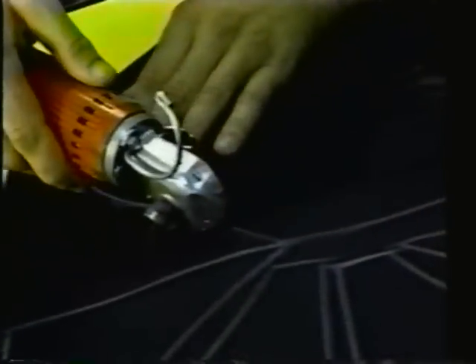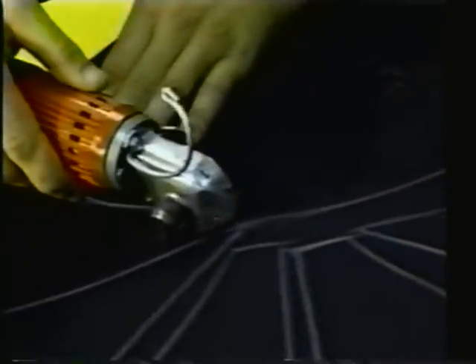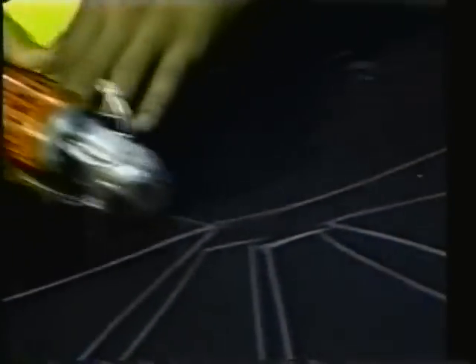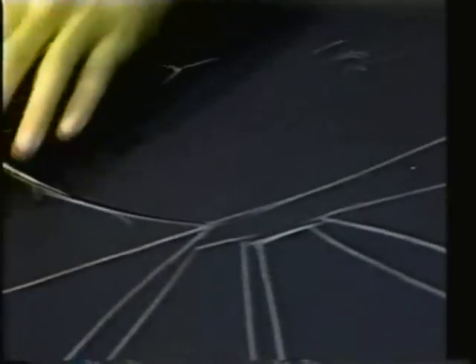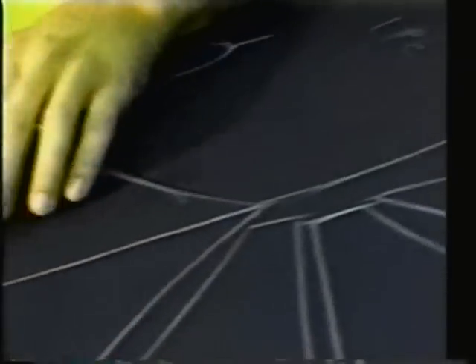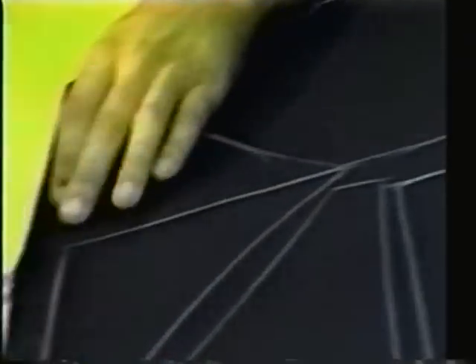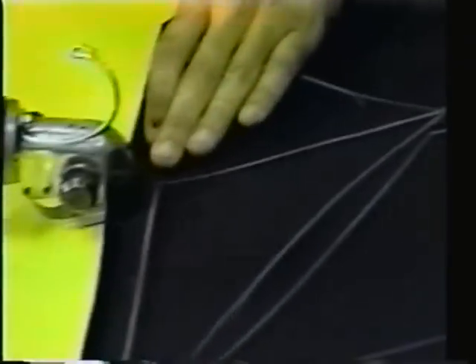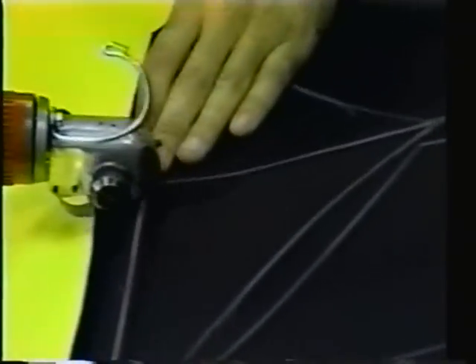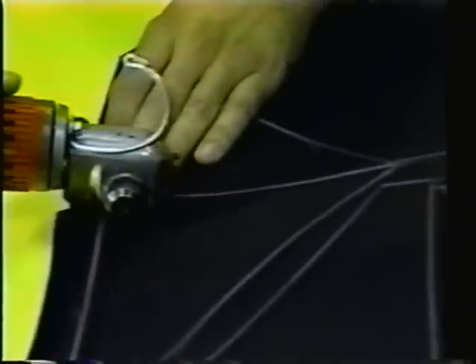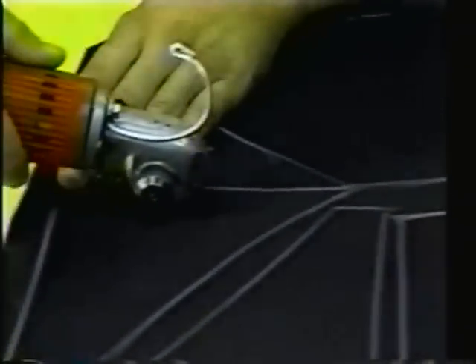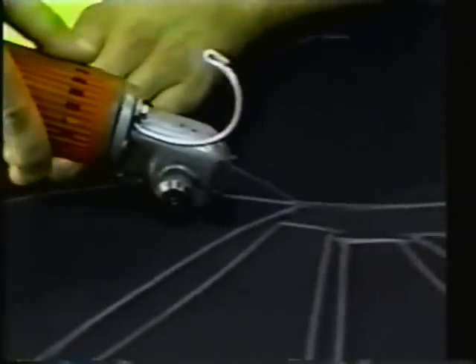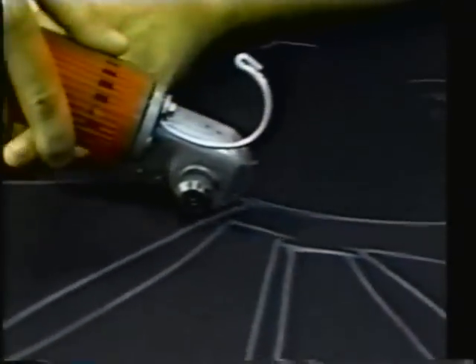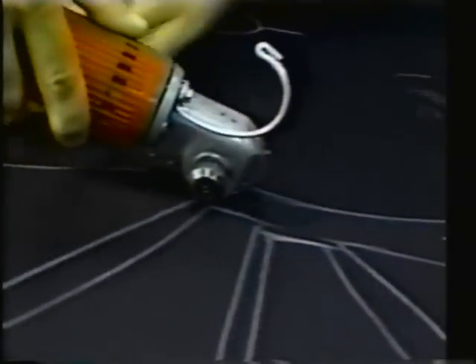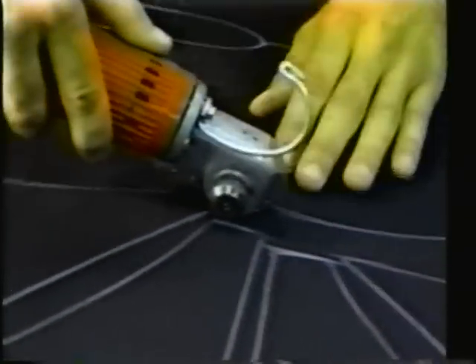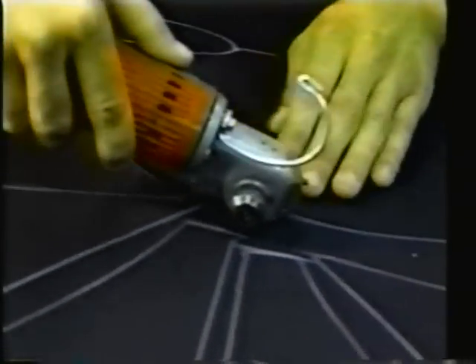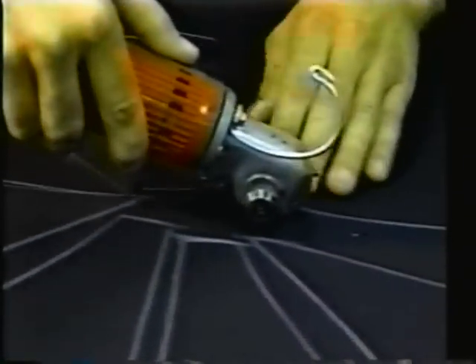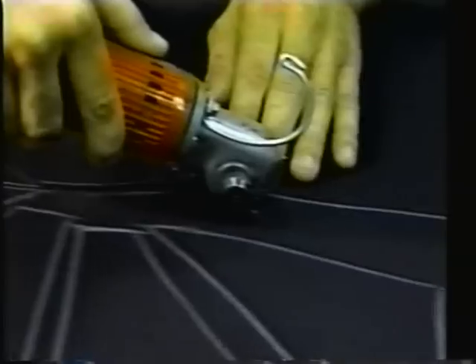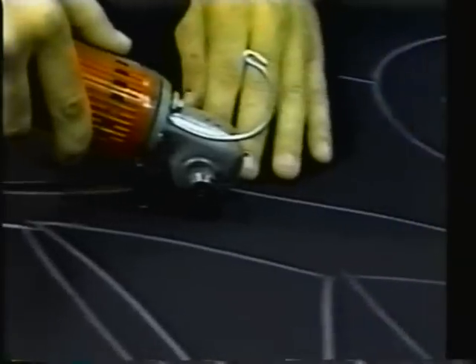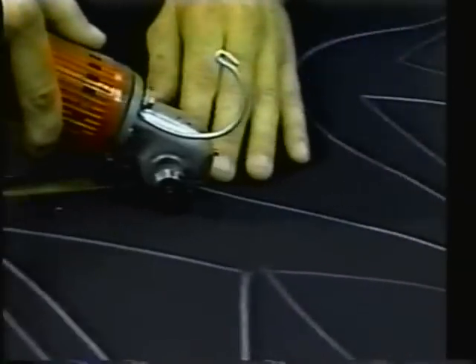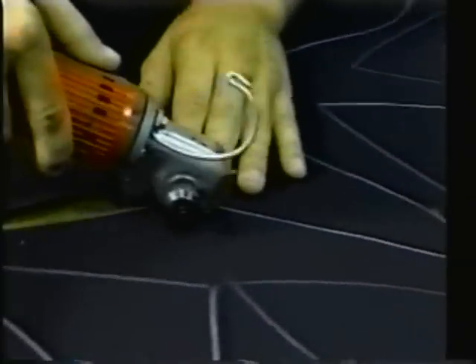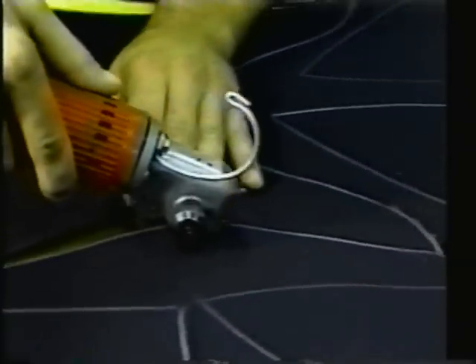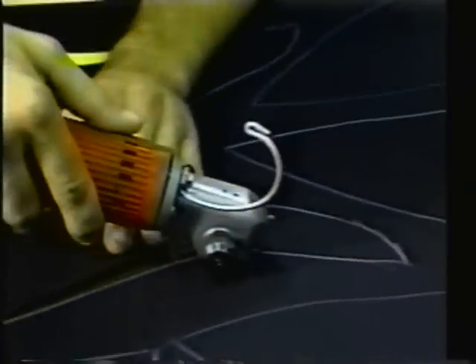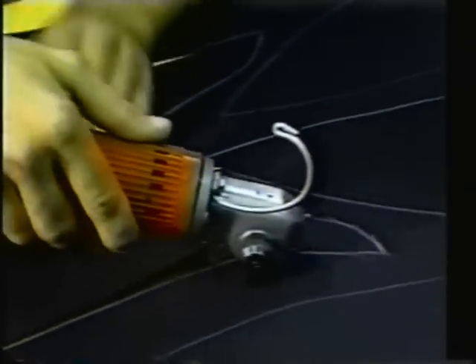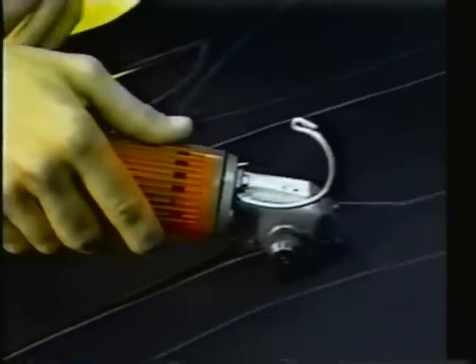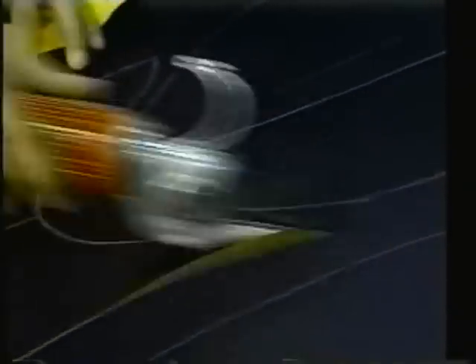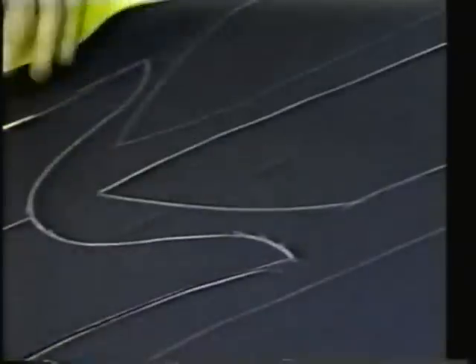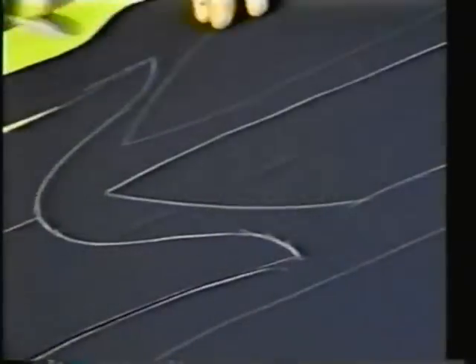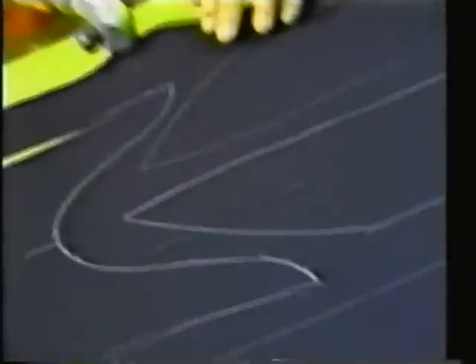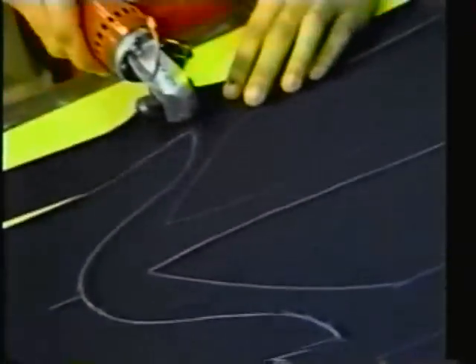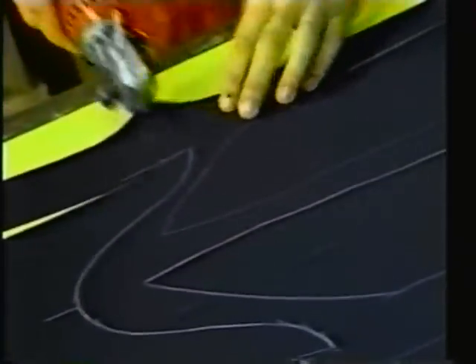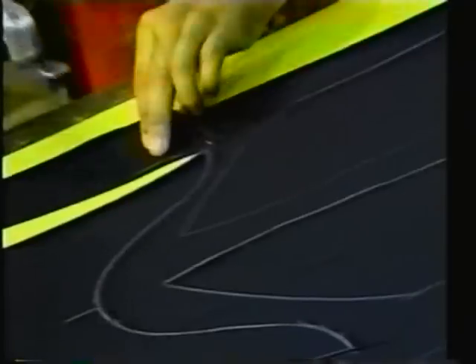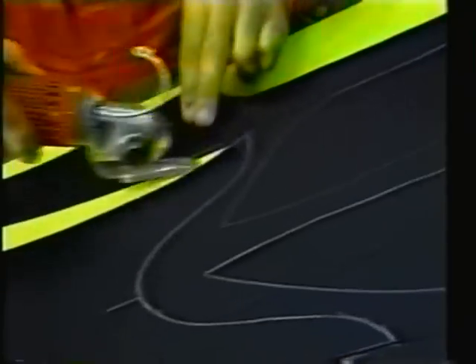A three millimeter suit will last approximately 300 to 400 dives. A five millimeter suit, 500 to 600 dives. And a seven millimeter suit, as much as 800 dives.